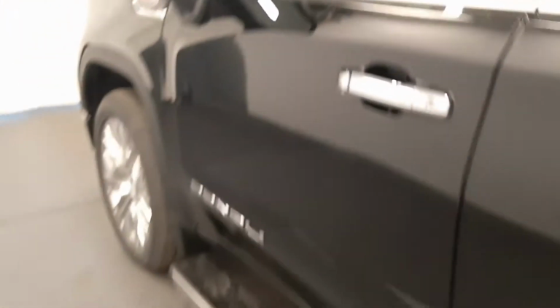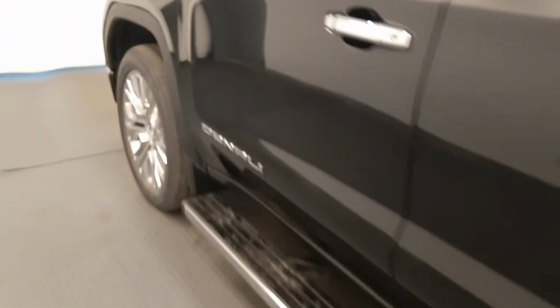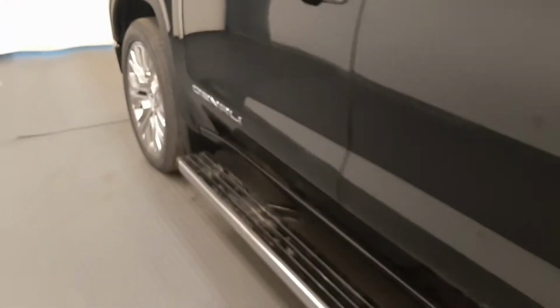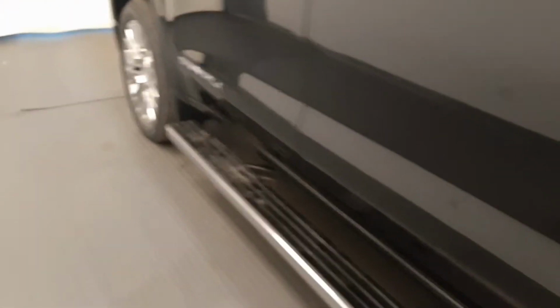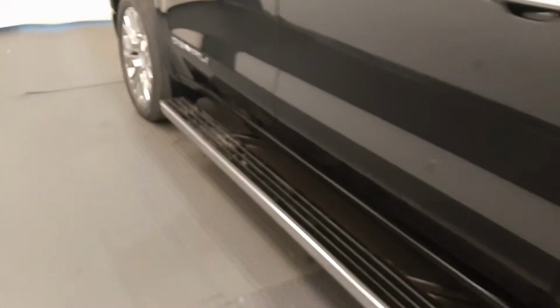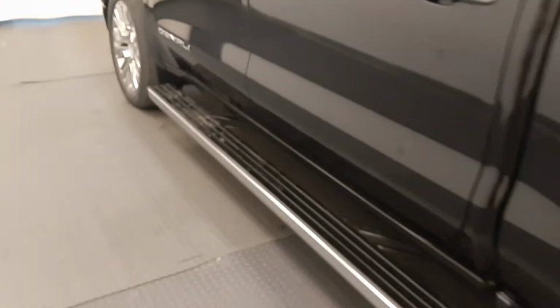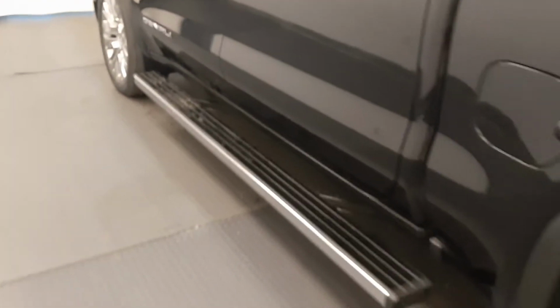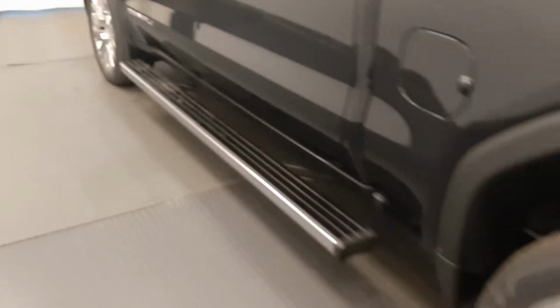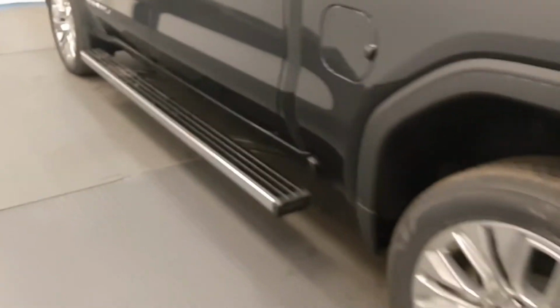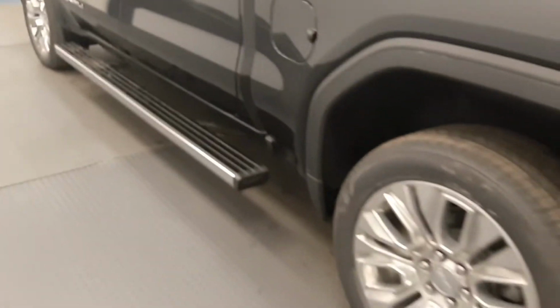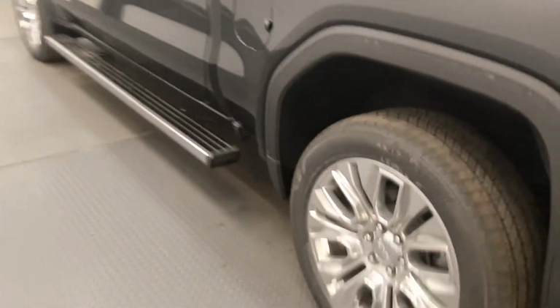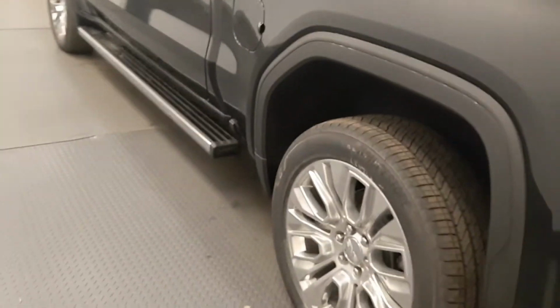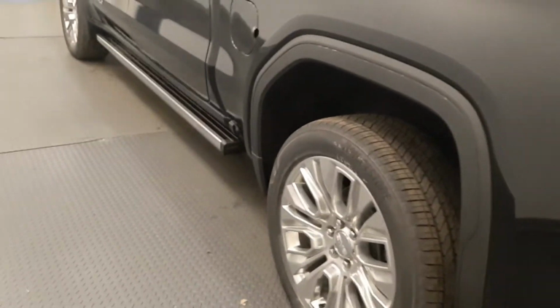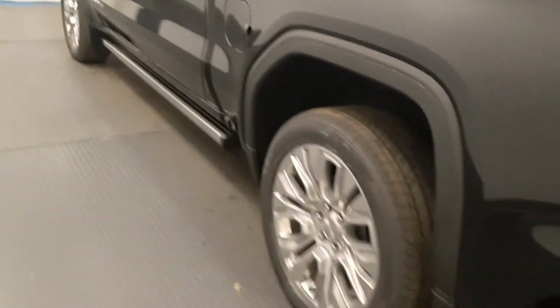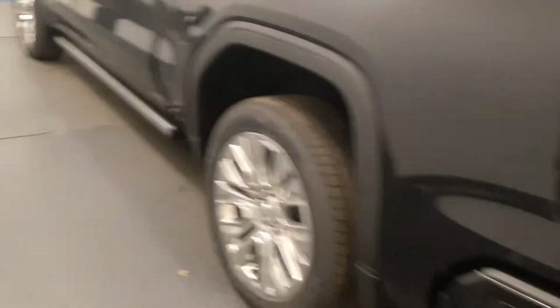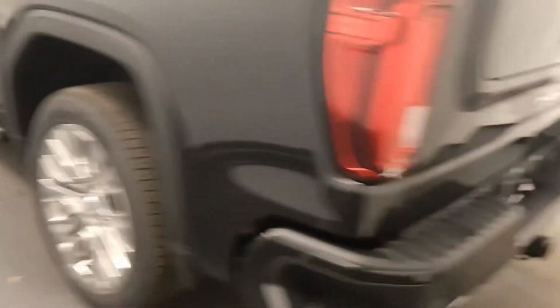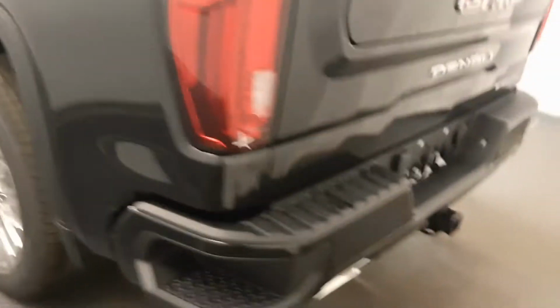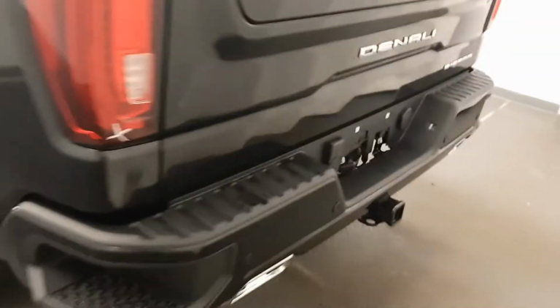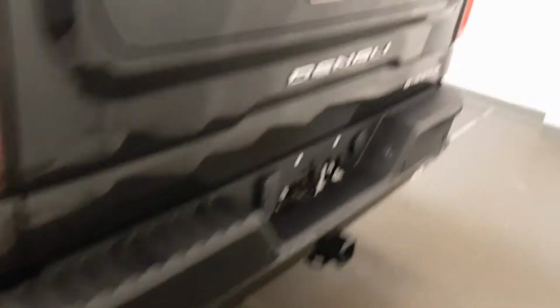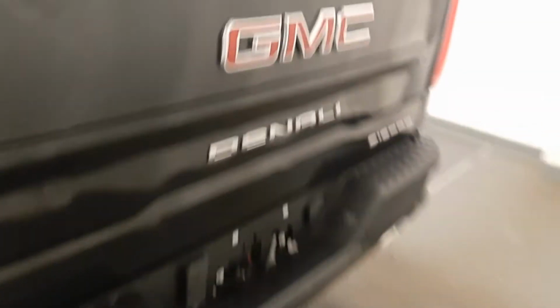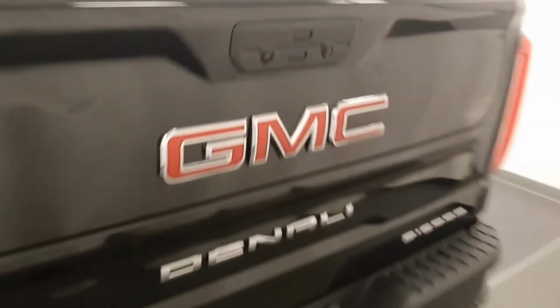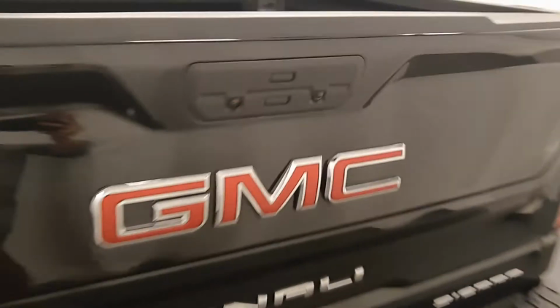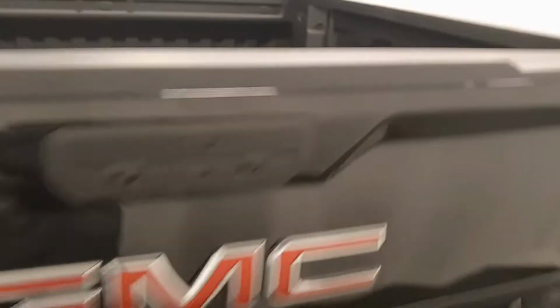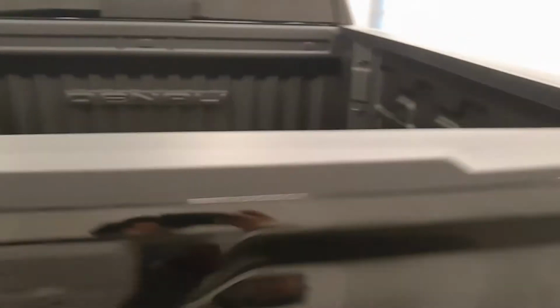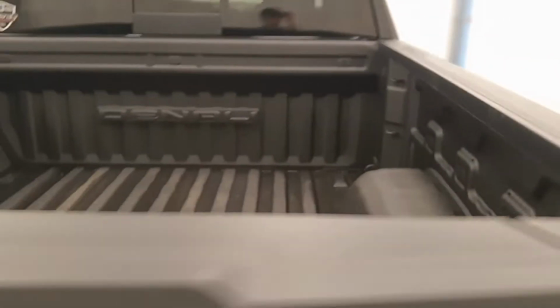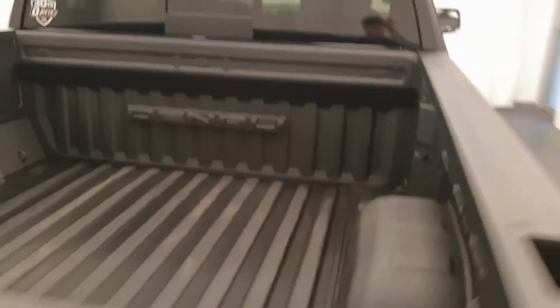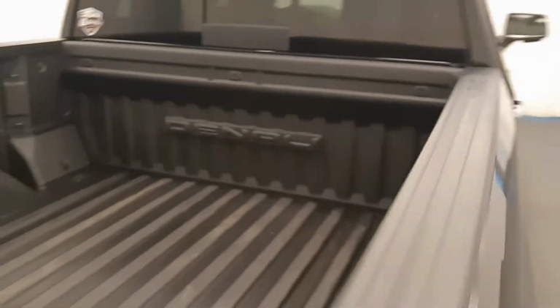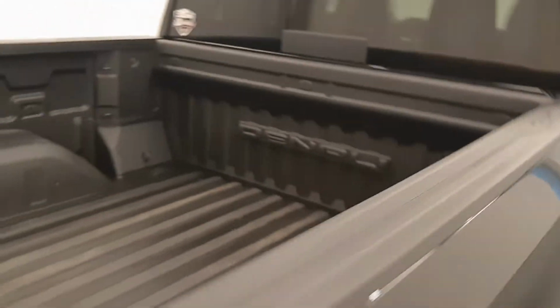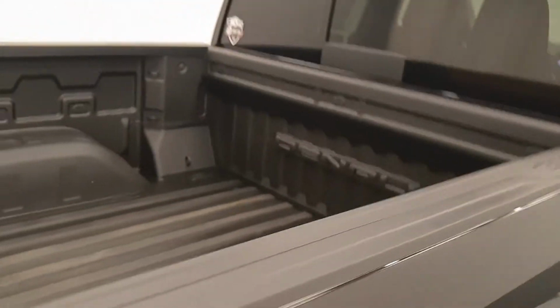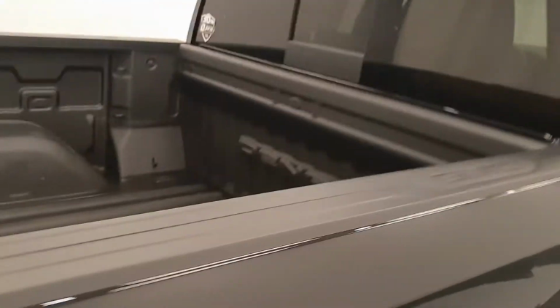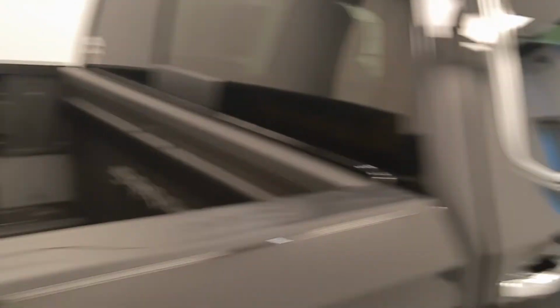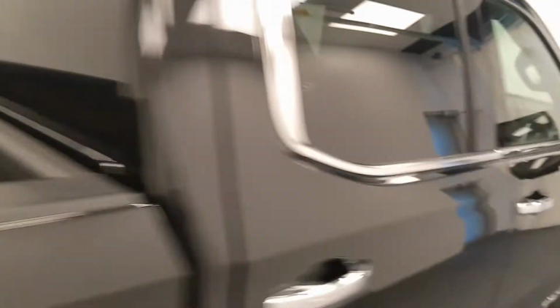Moving to exterior features, we have retractable running boards, polished alloy rims, tailgate step, rear parking assist, backup camera, multi-pro tailgate, spray on box liner, and more cargo space.